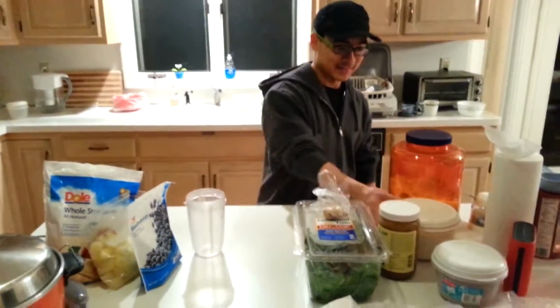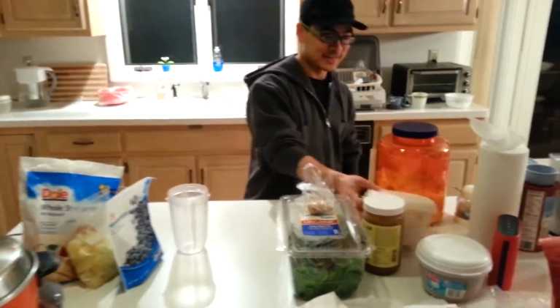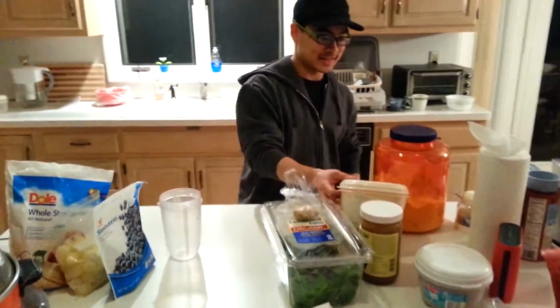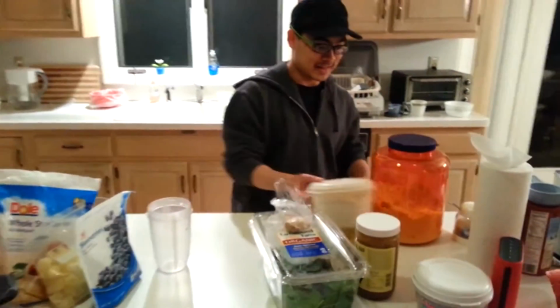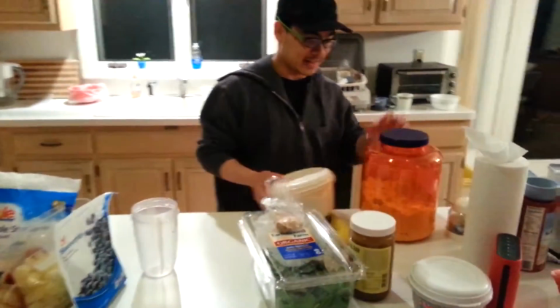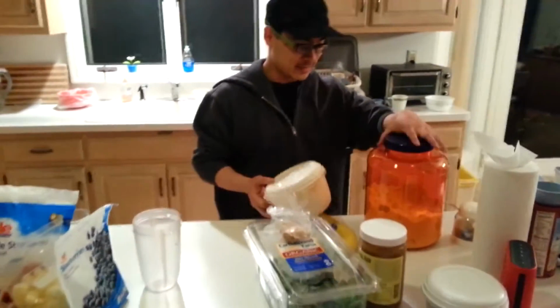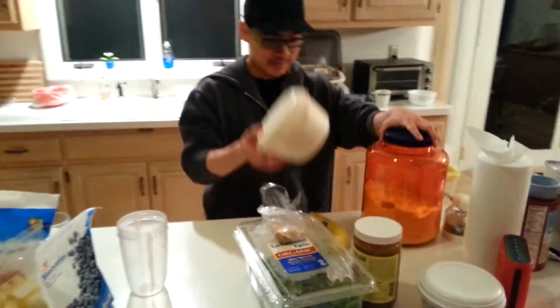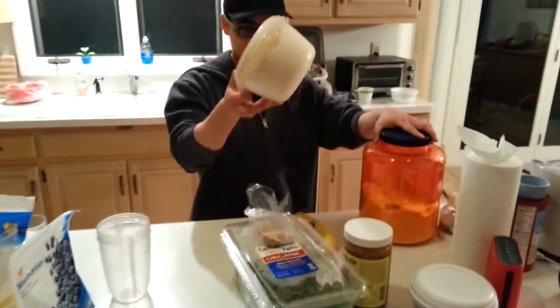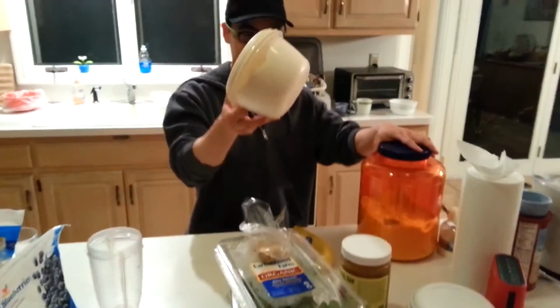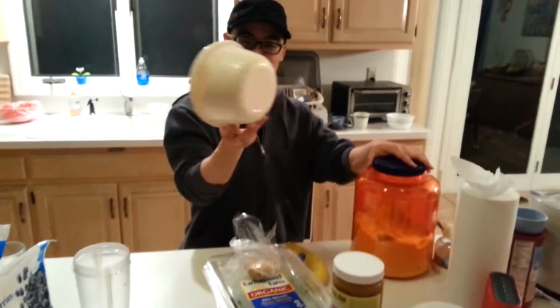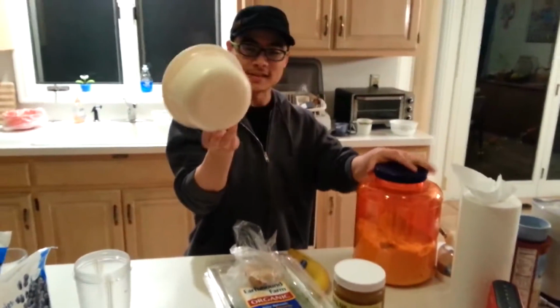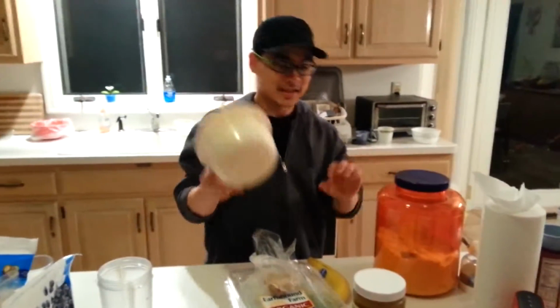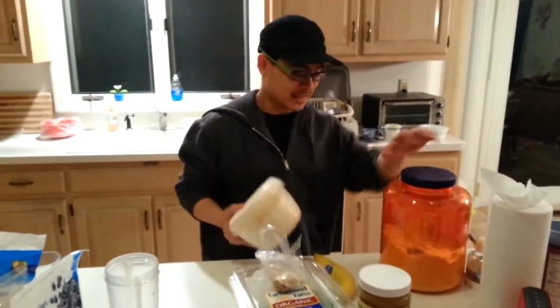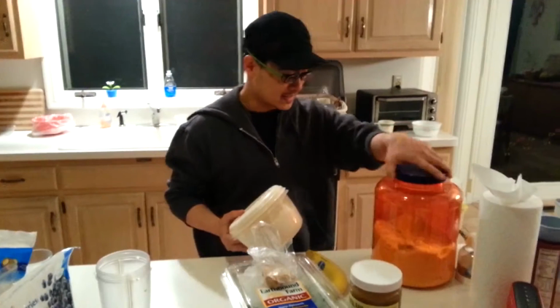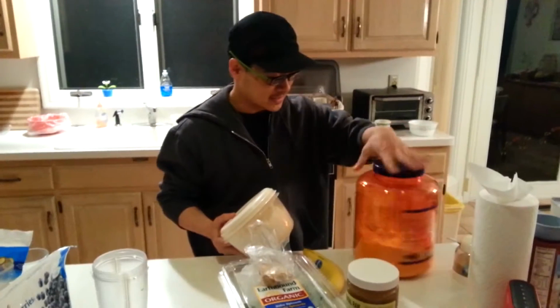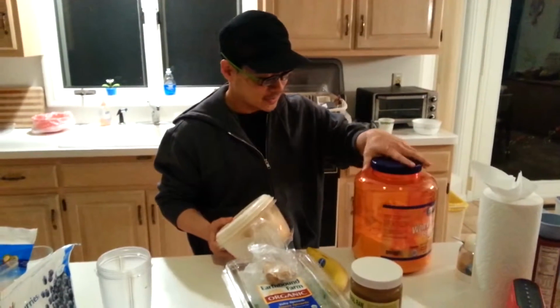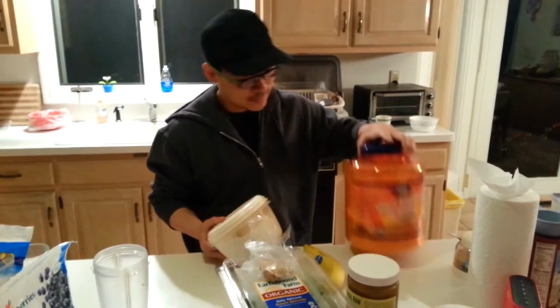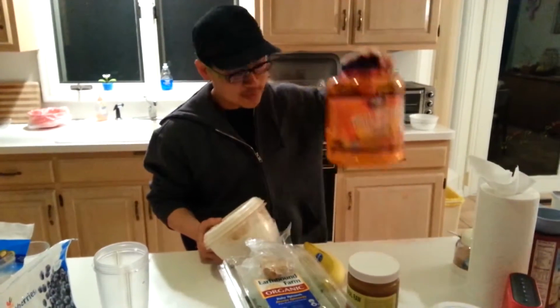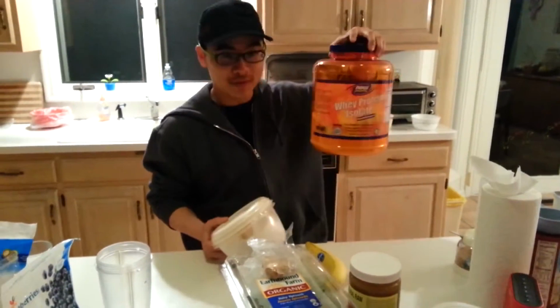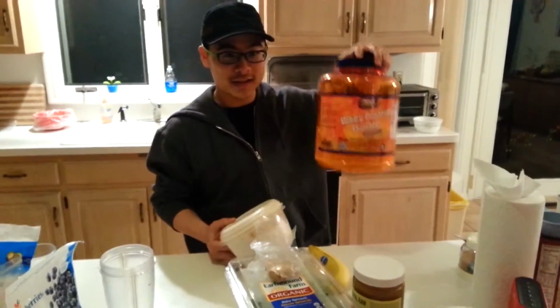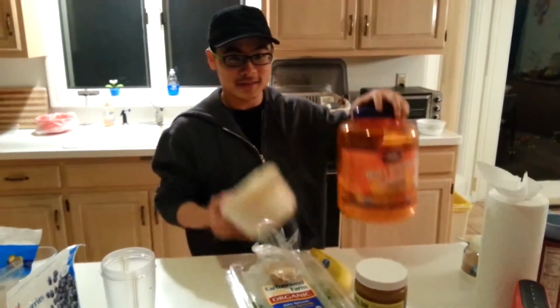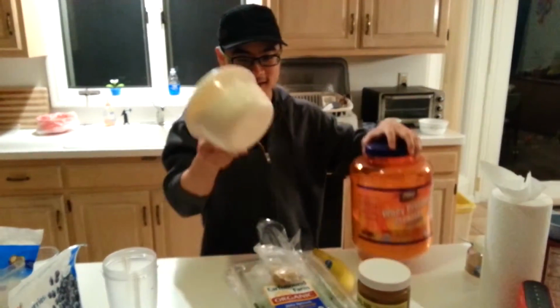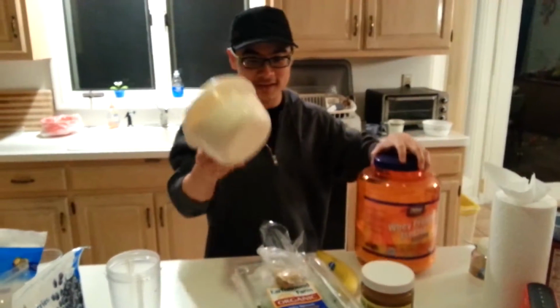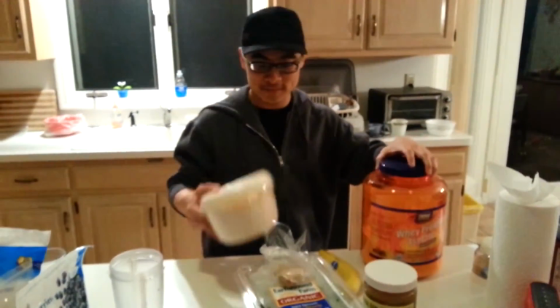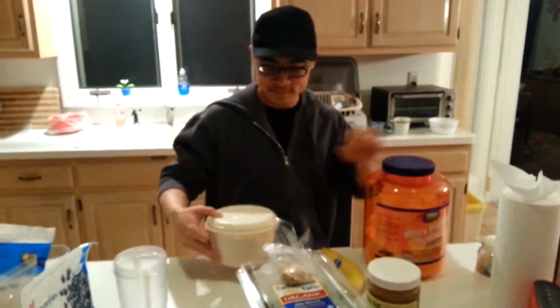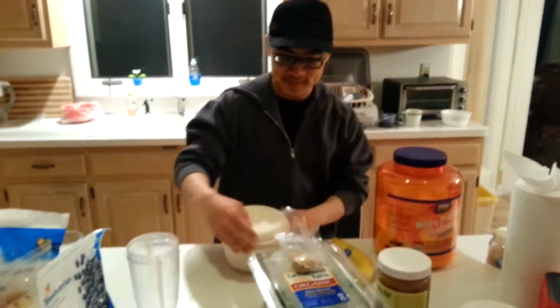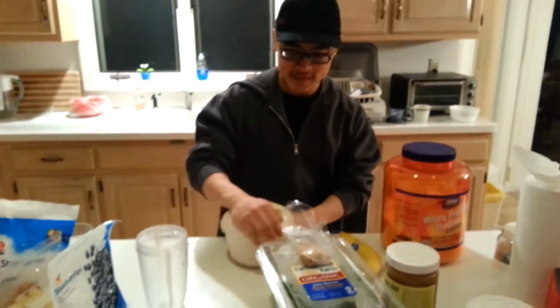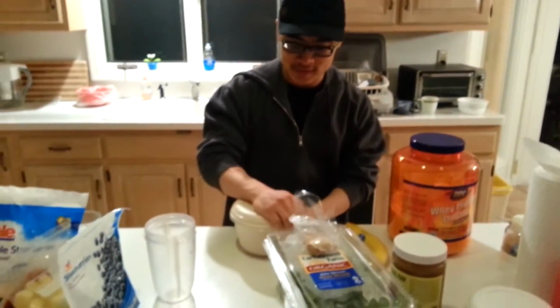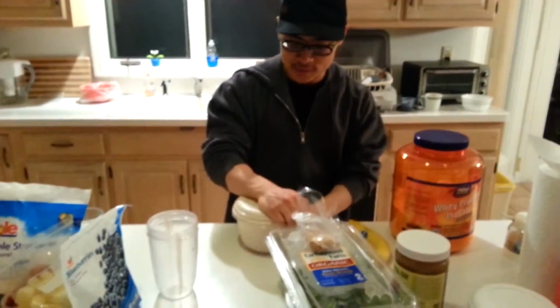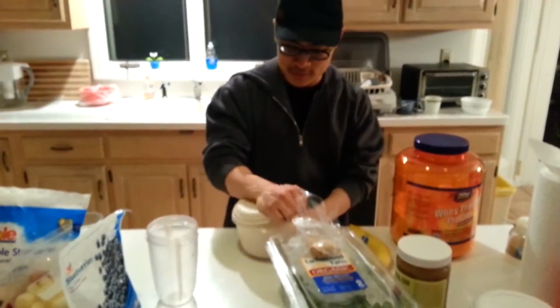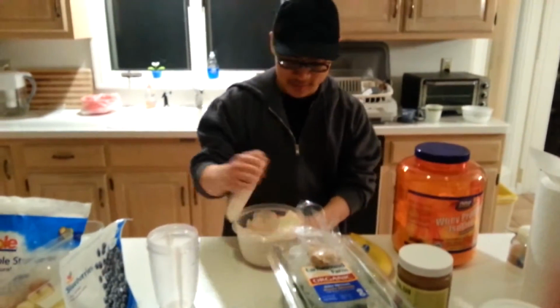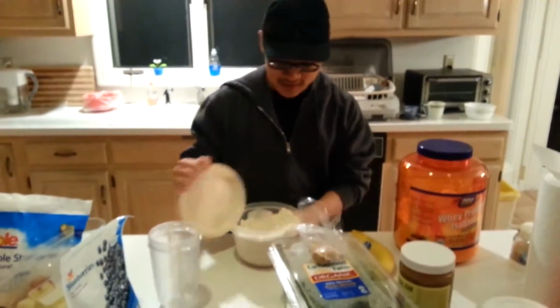First, I already have this whey protein in here. I'm just going to get one scoop of that.